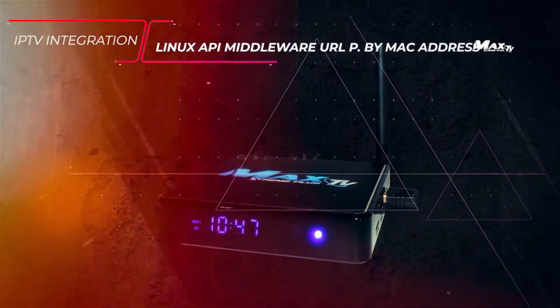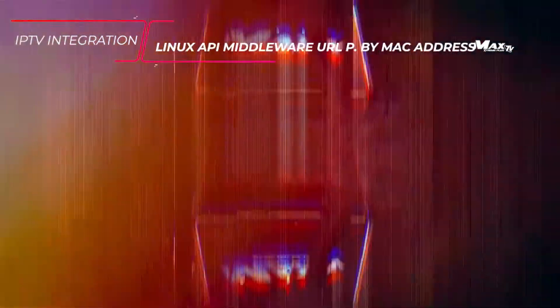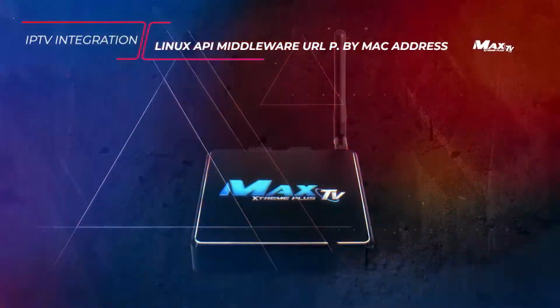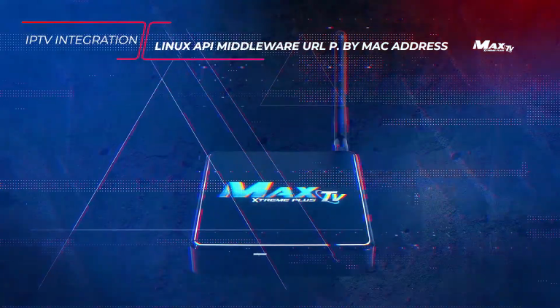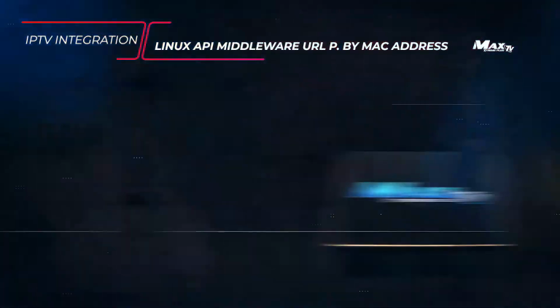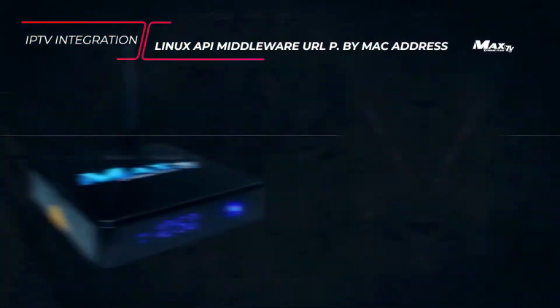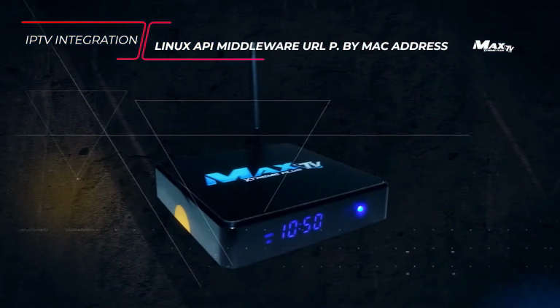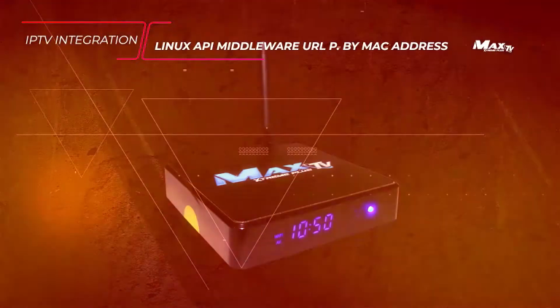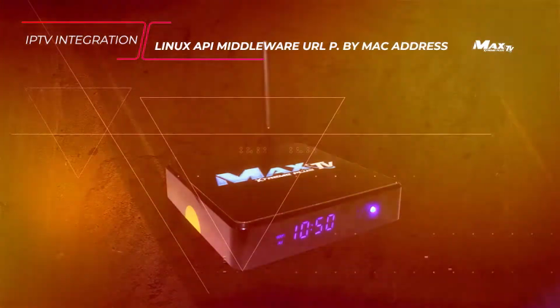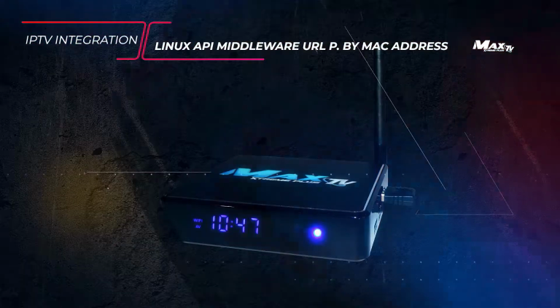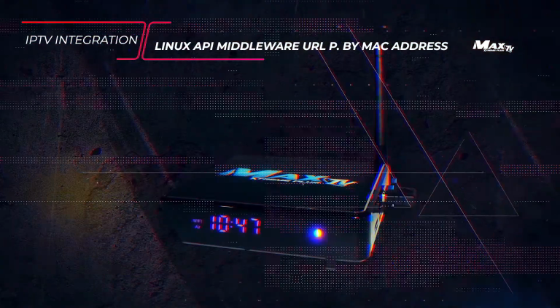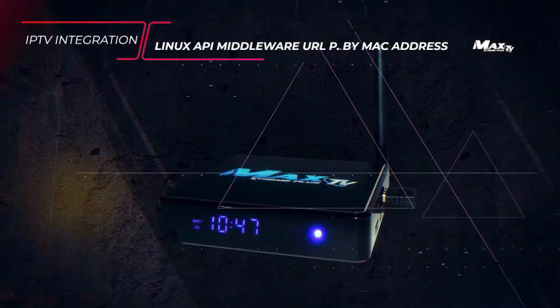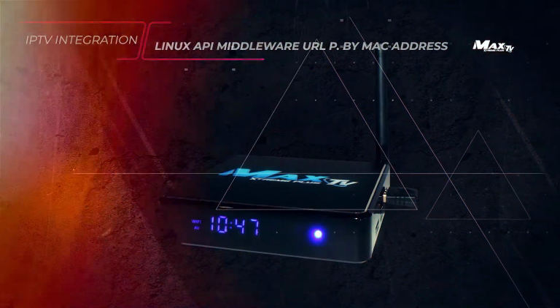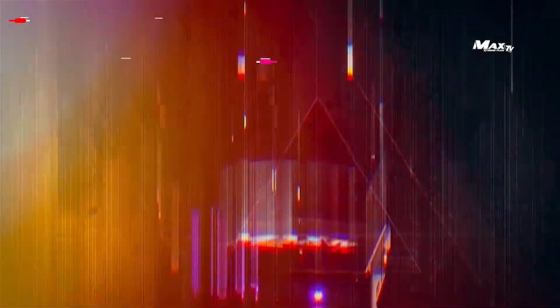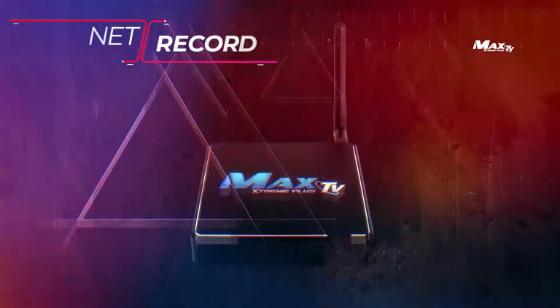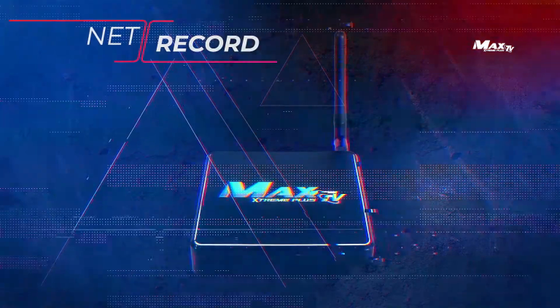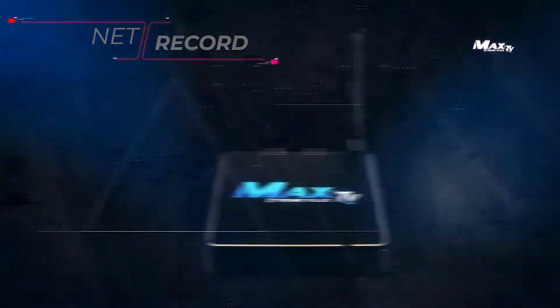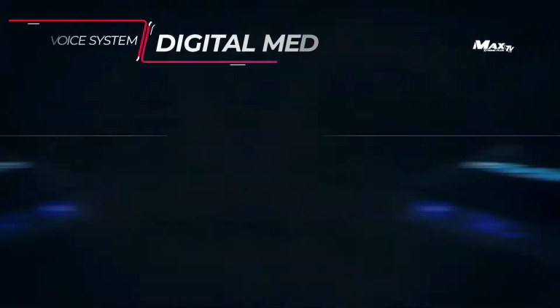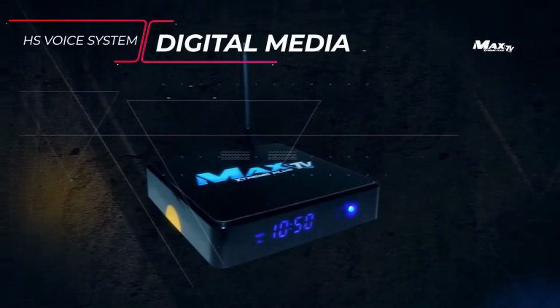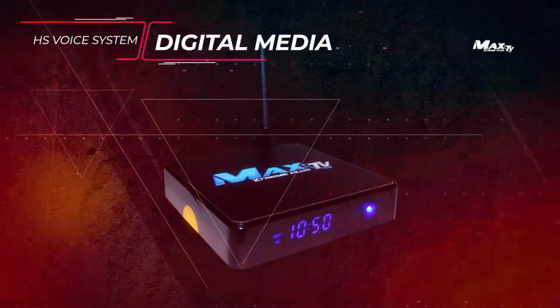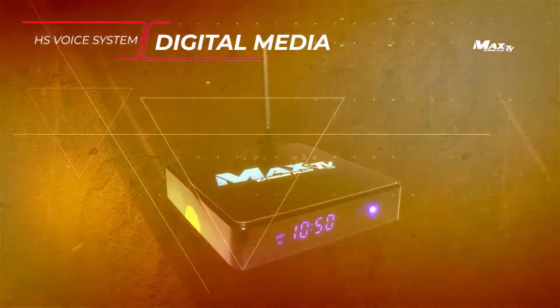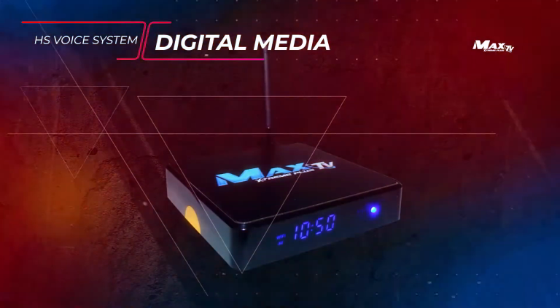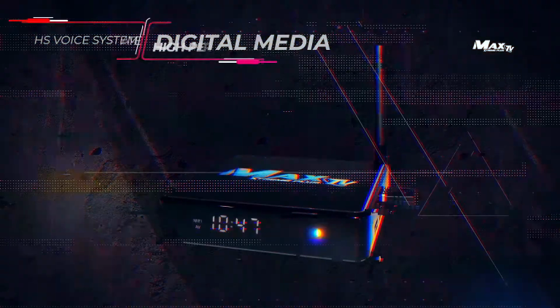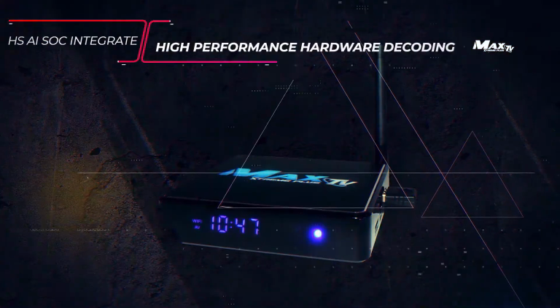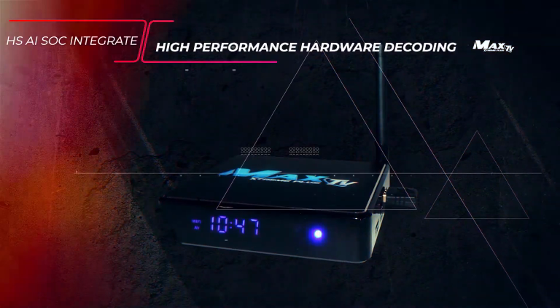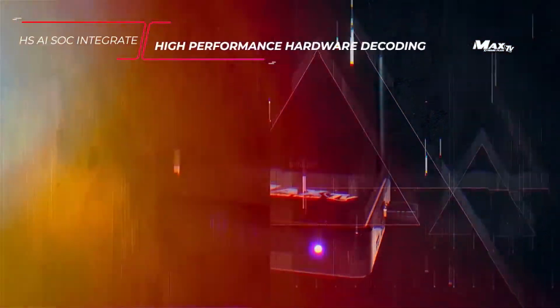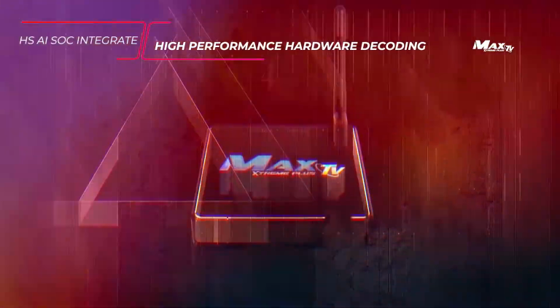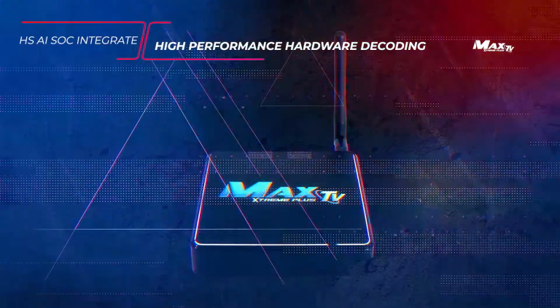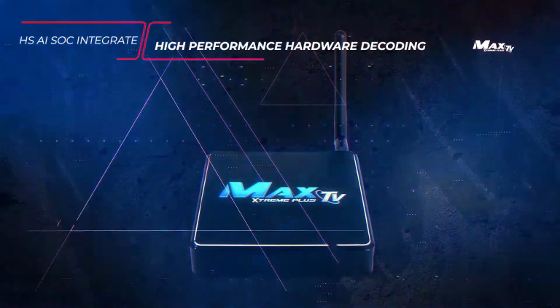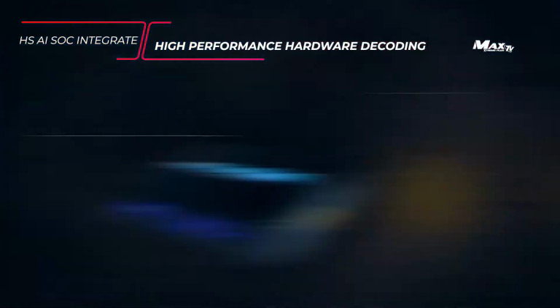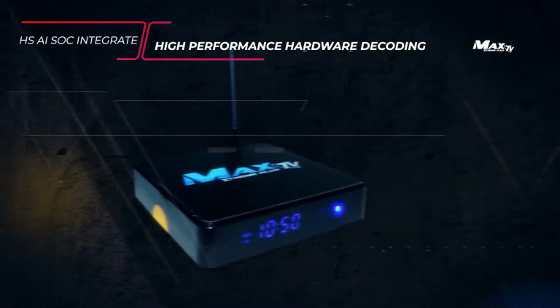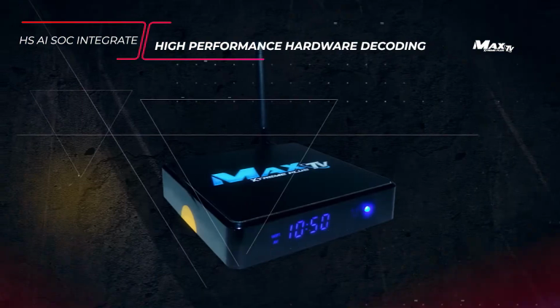IPTV Integration: Linux API Middleware URL Portal by MAC Address. Net Record. HS Voice System Digital Media. HSISOC integrates high performance hardware decoding.